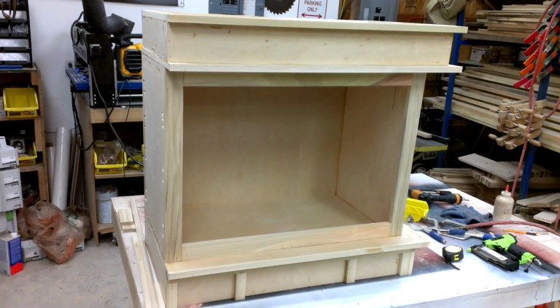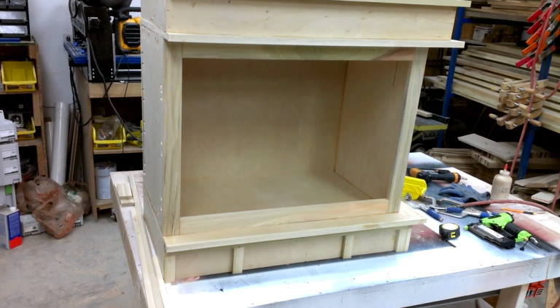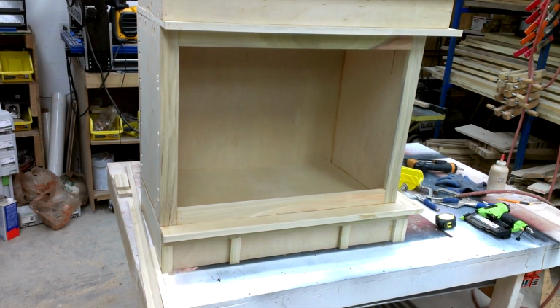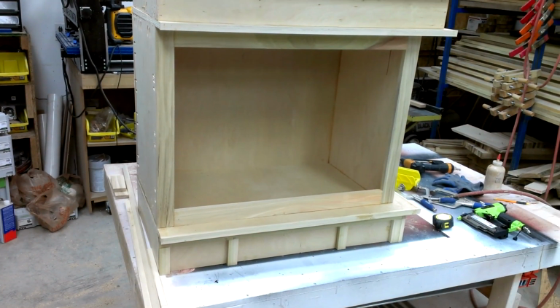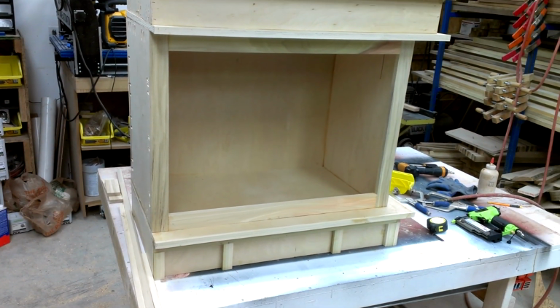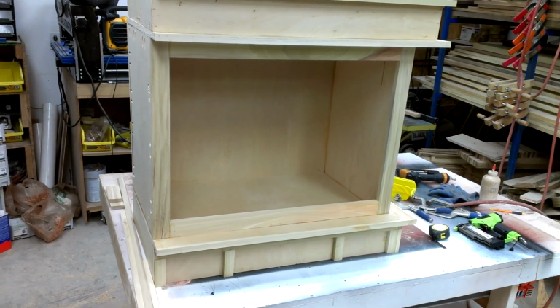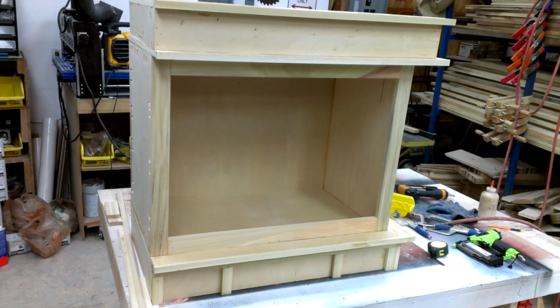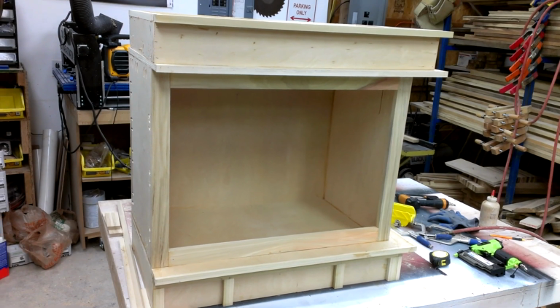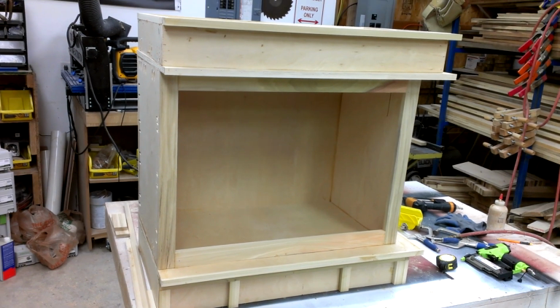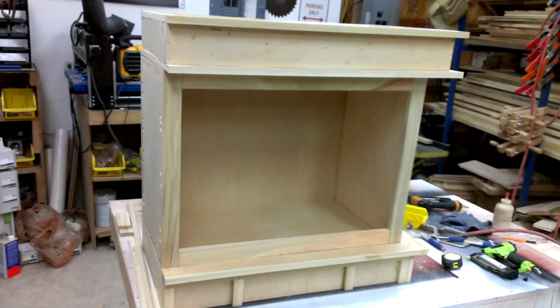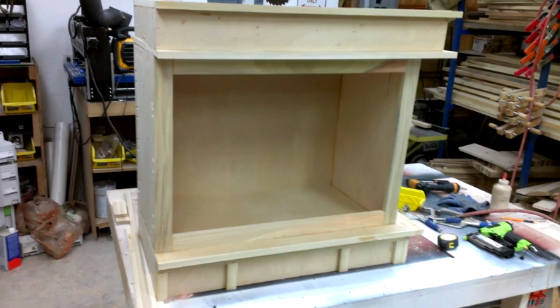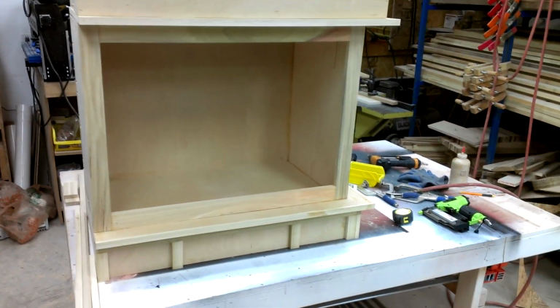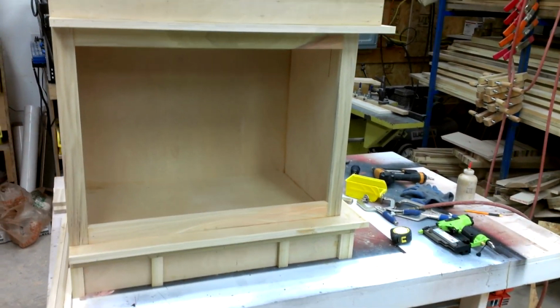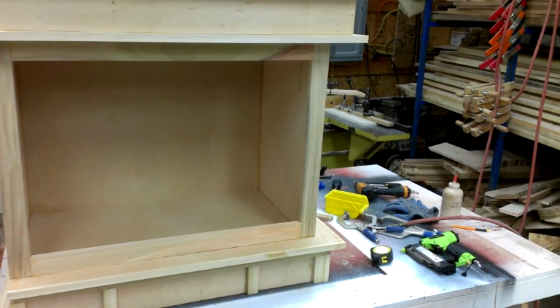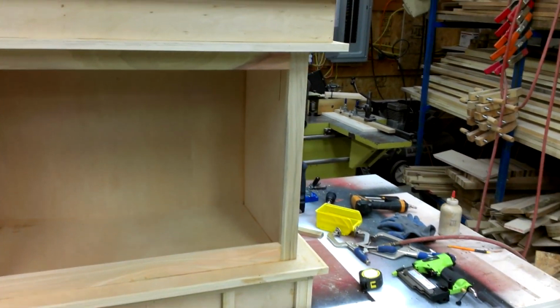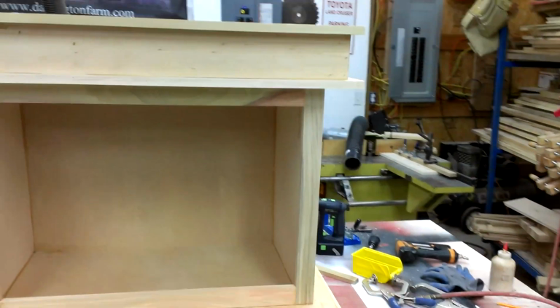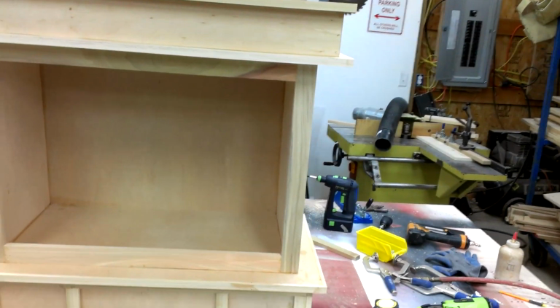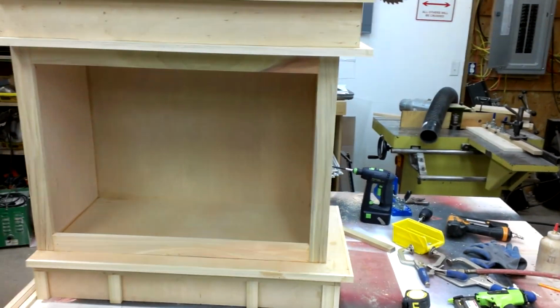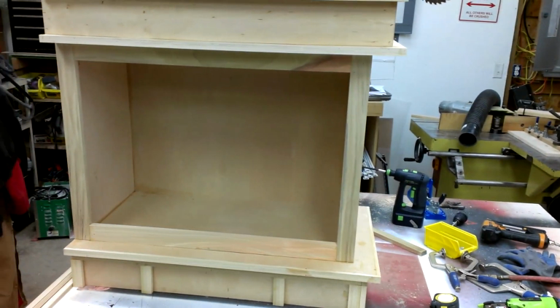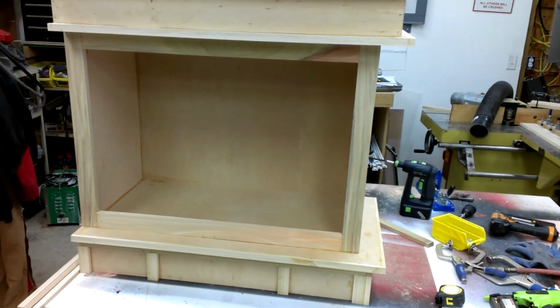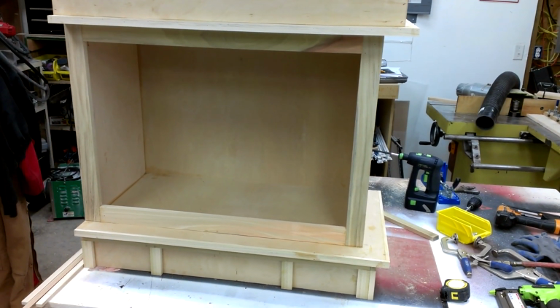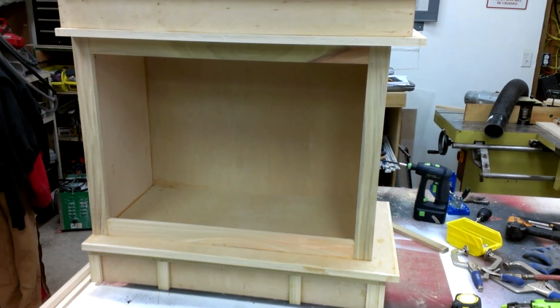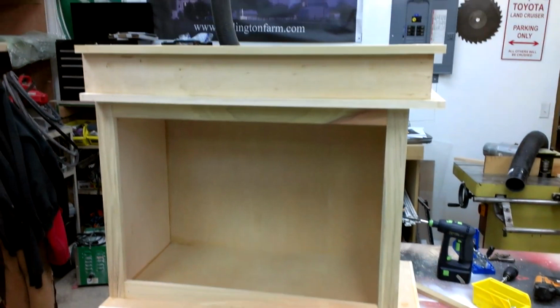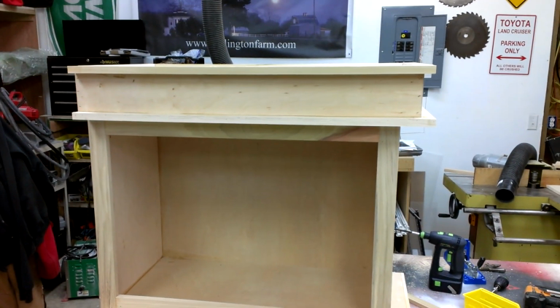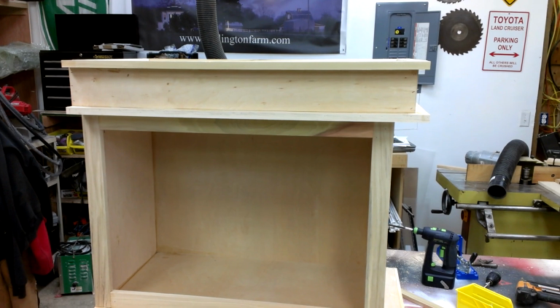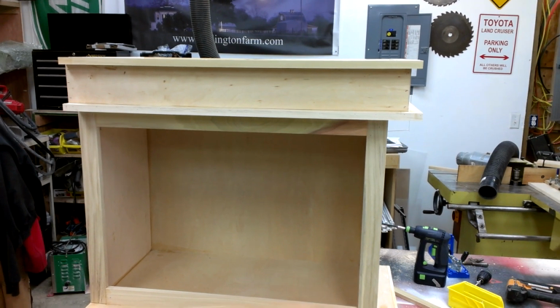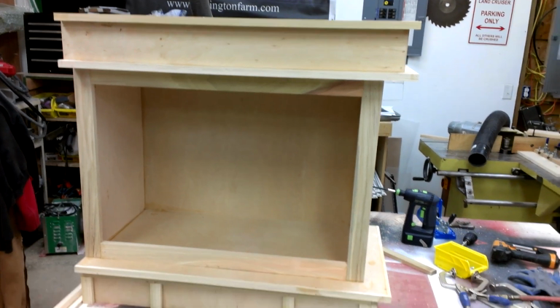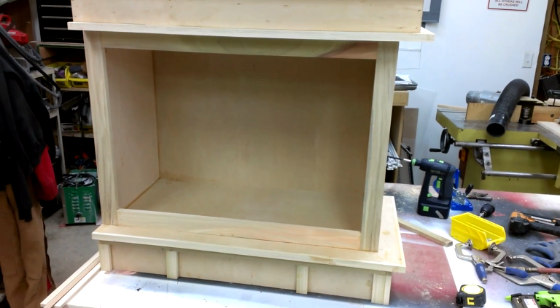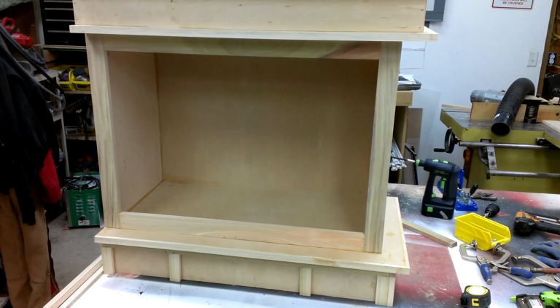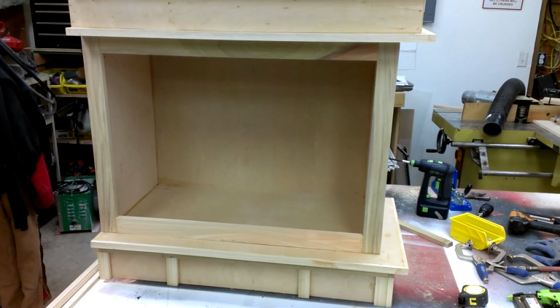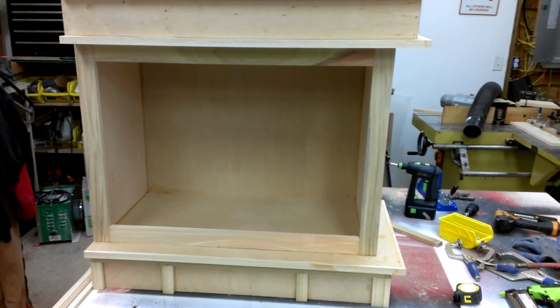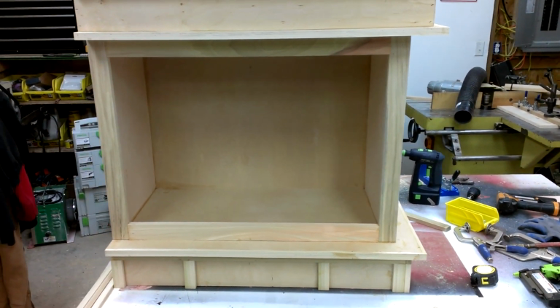I'm packing it in for the night. It's like 6 or 7 o'clock, so I'm going home, but I'm pleased with the way this is turning out. I think it's going to look cool once I get the doors on it.